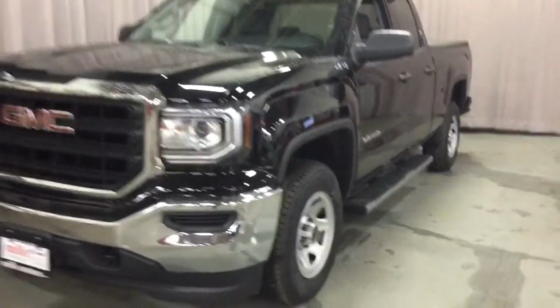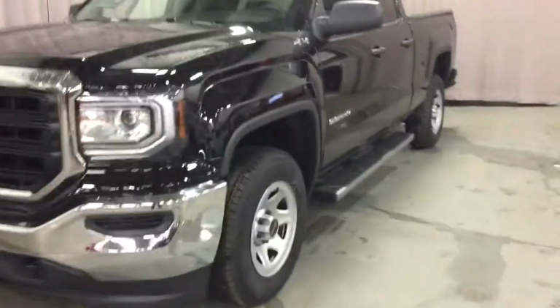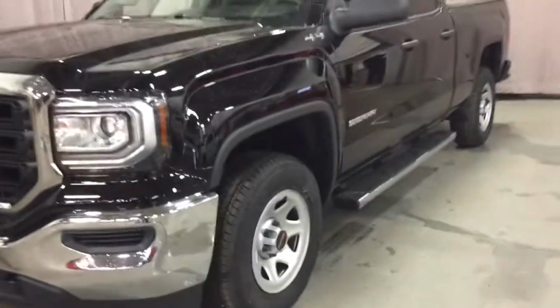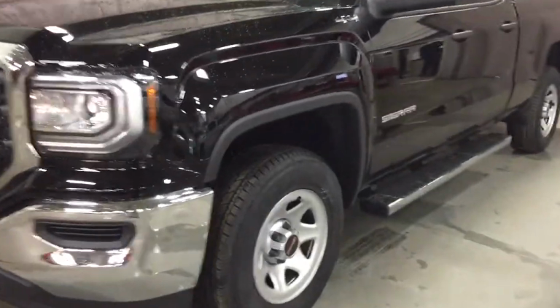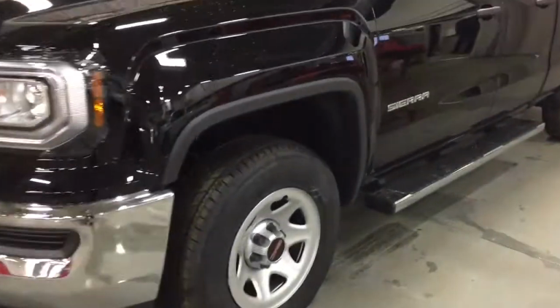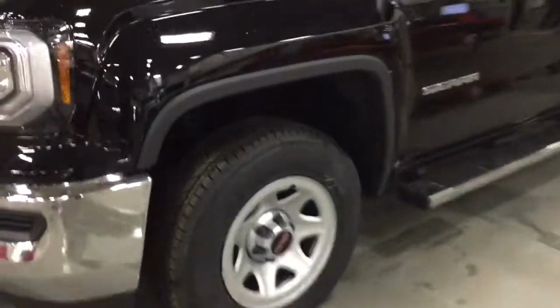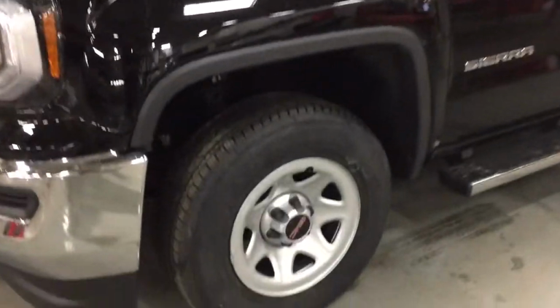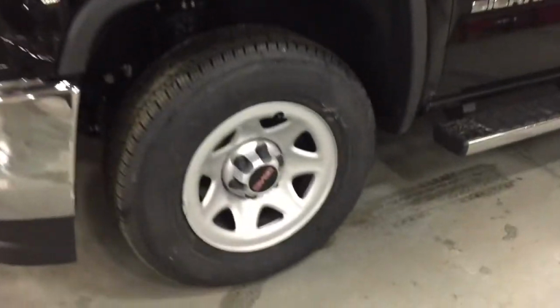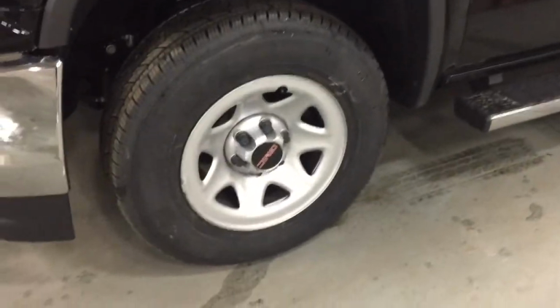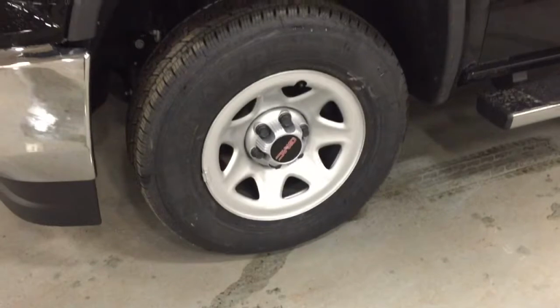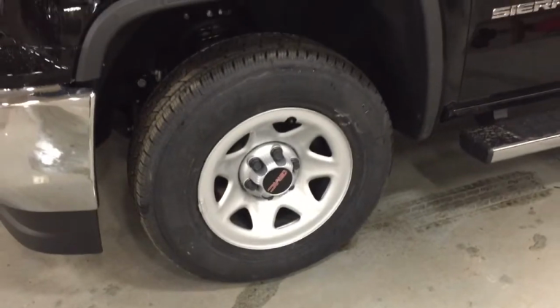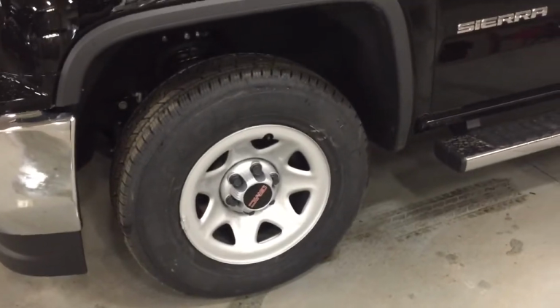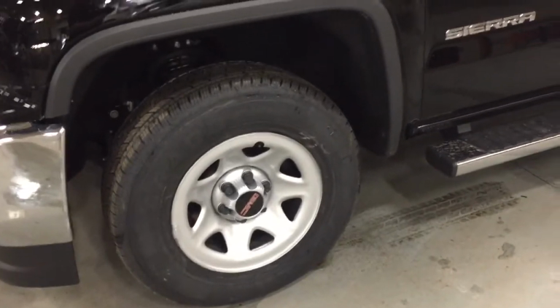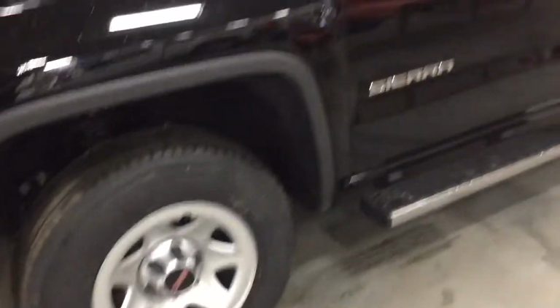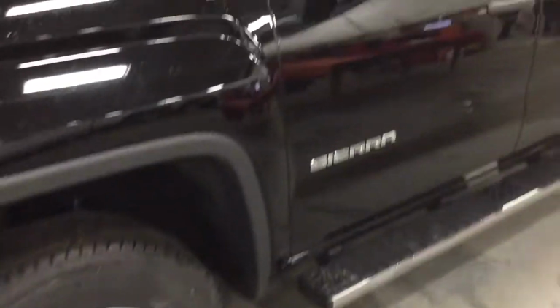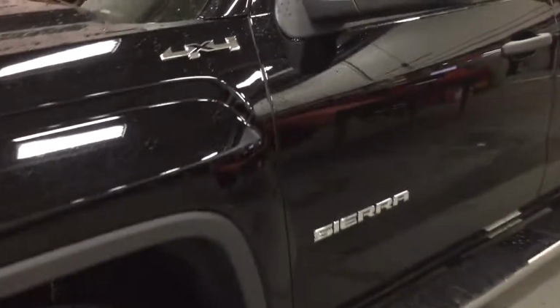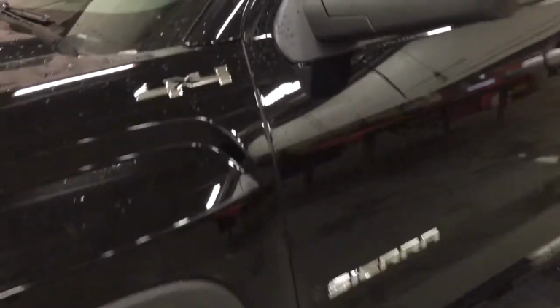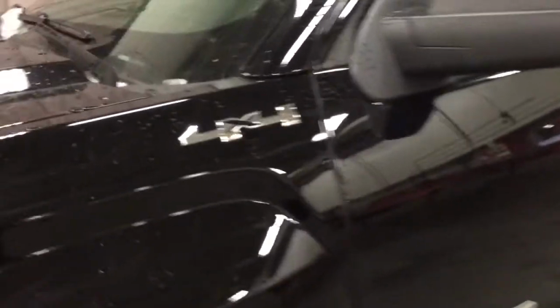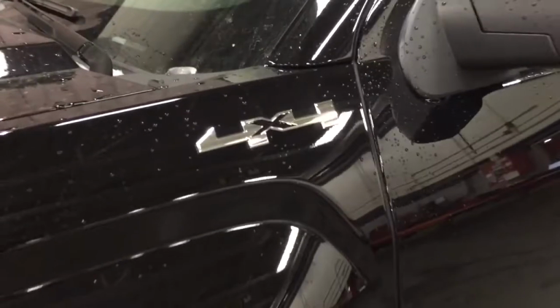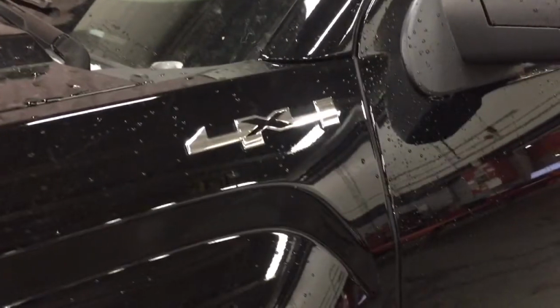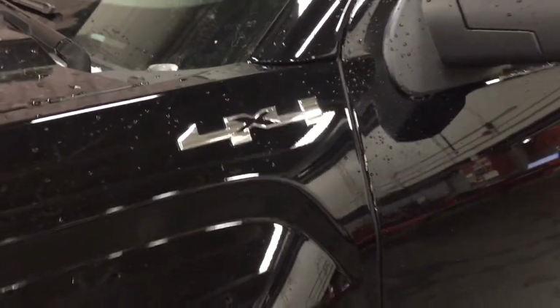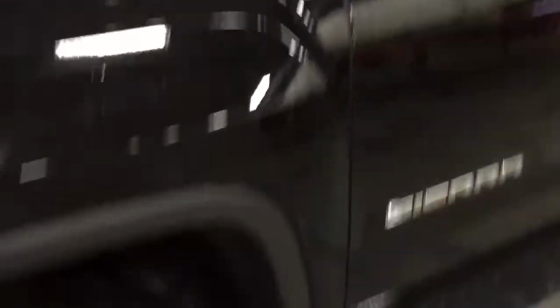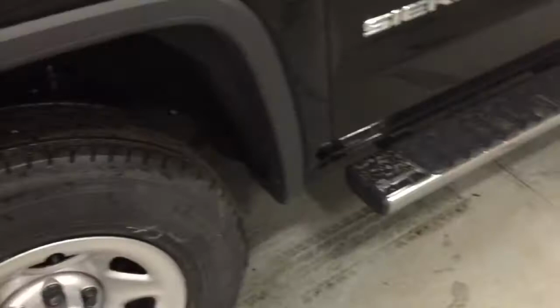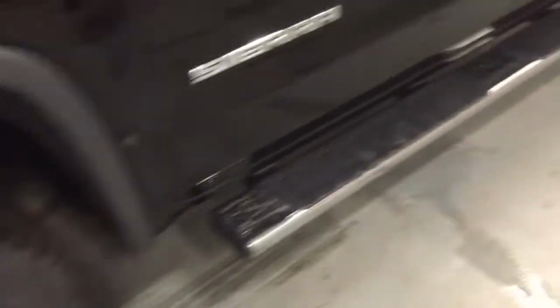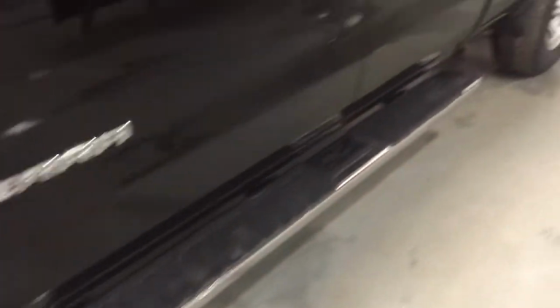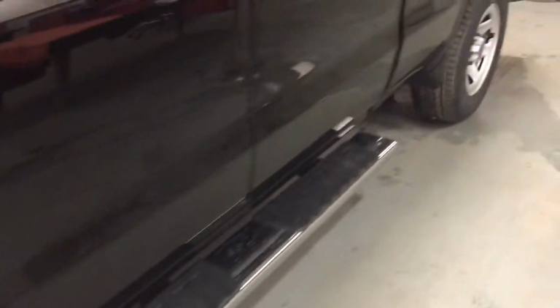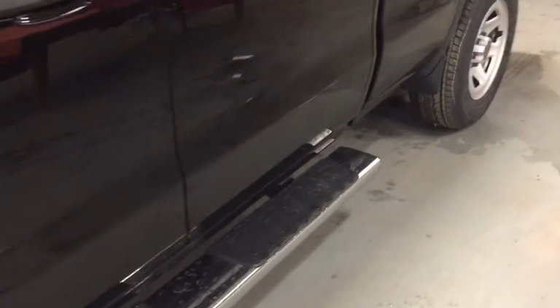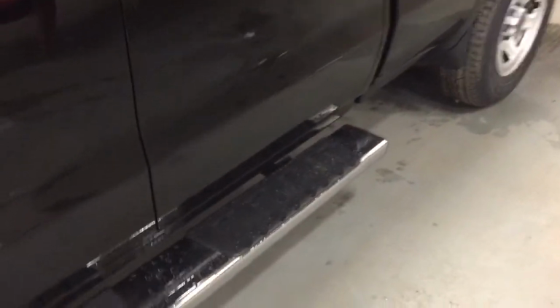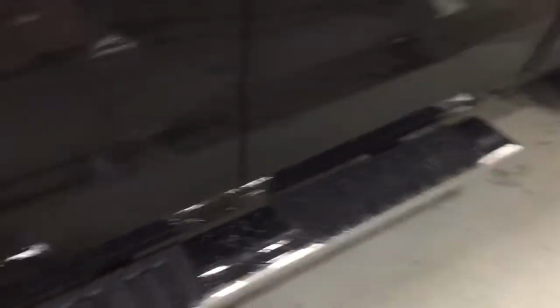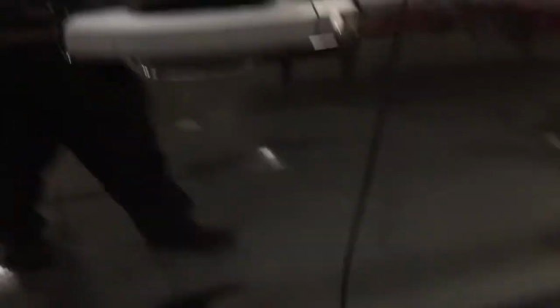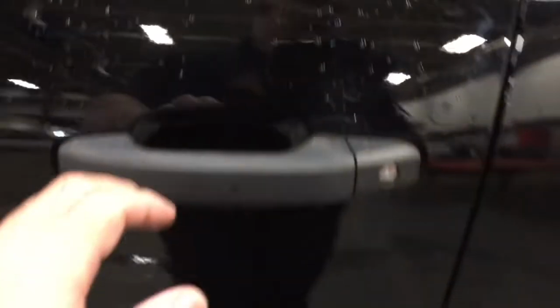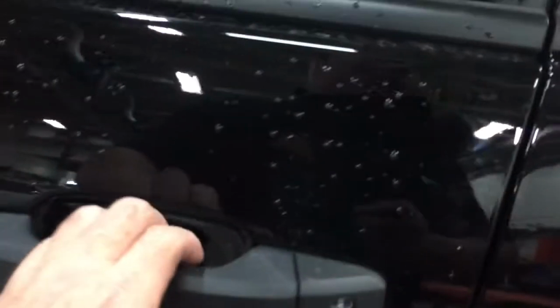5.3 liter engine here, you got the General Grabber tires, 17 inch aluminum wheels, your four-wheel drive badging, and you have the chrome assist steps there door-to-door.